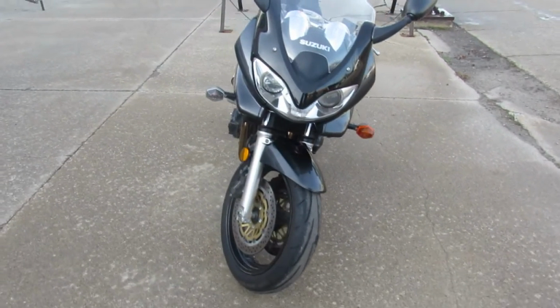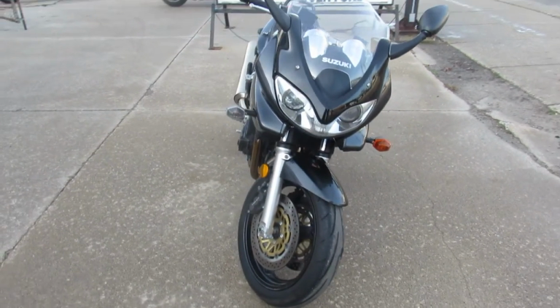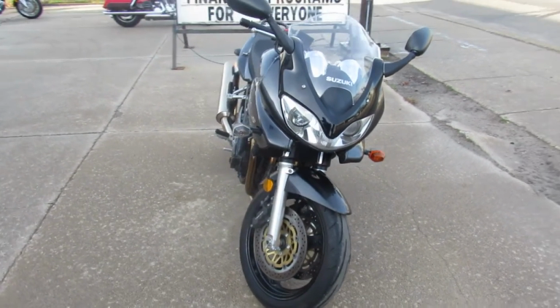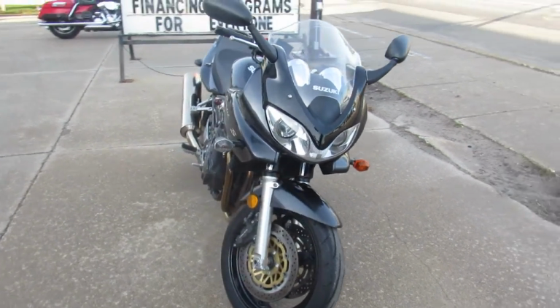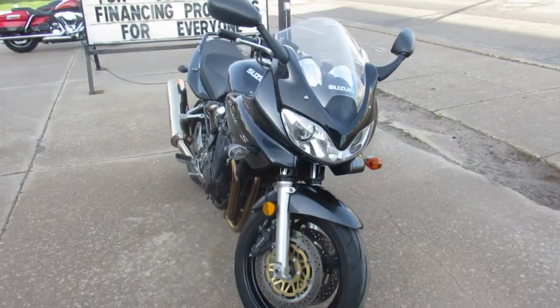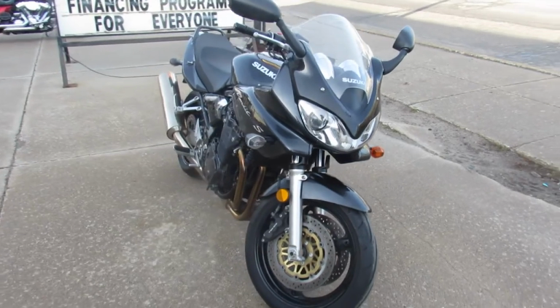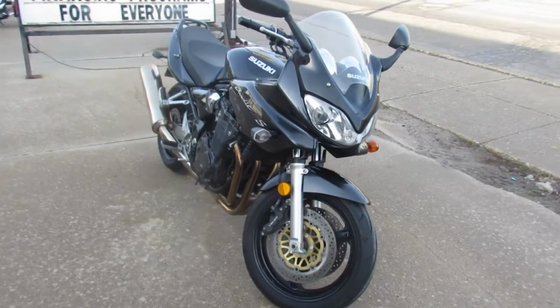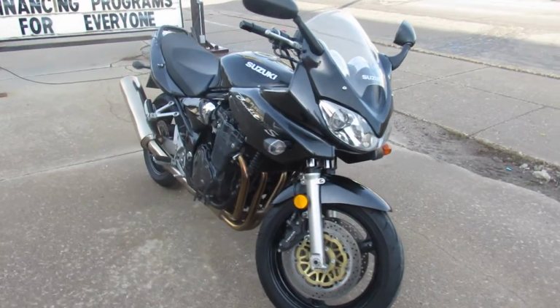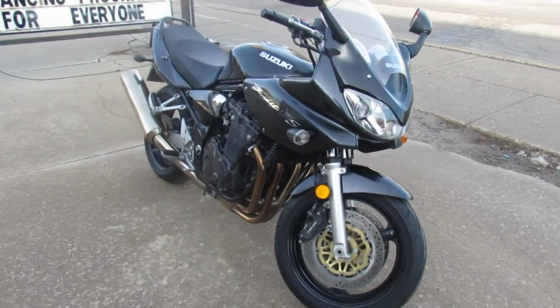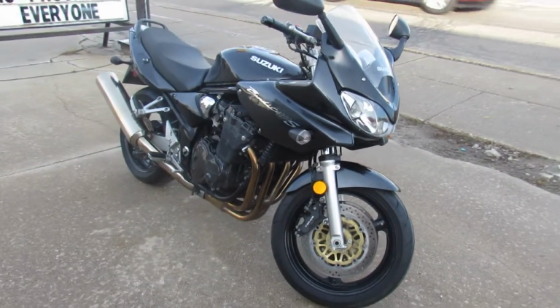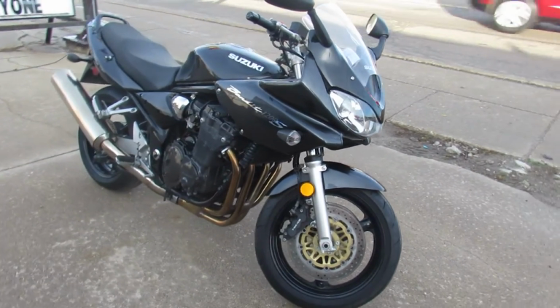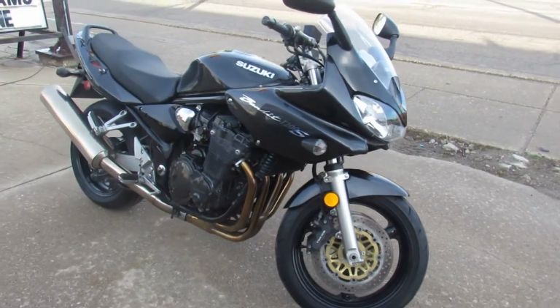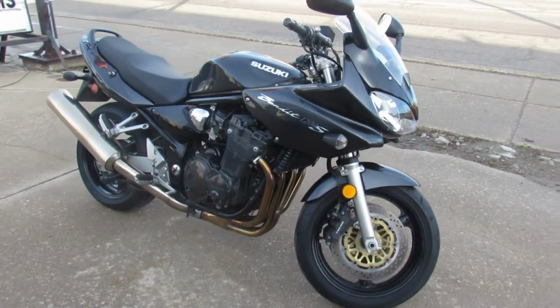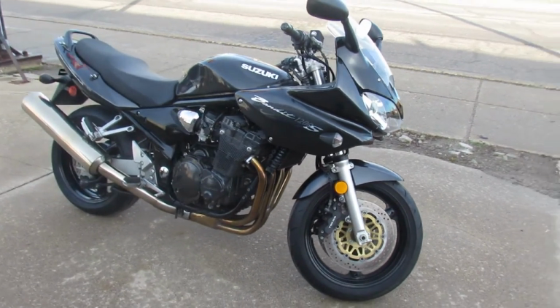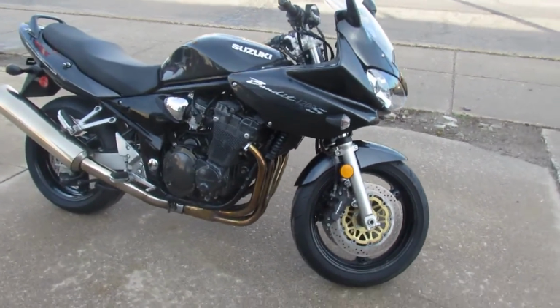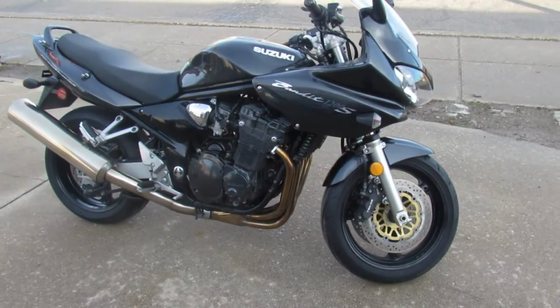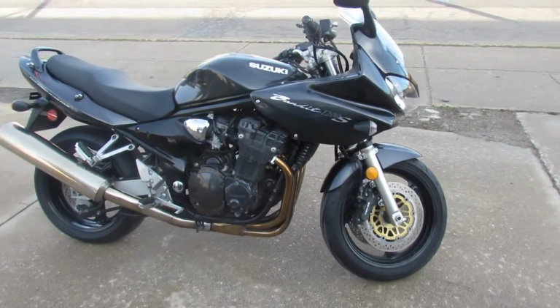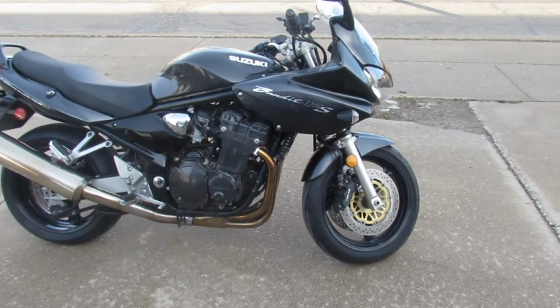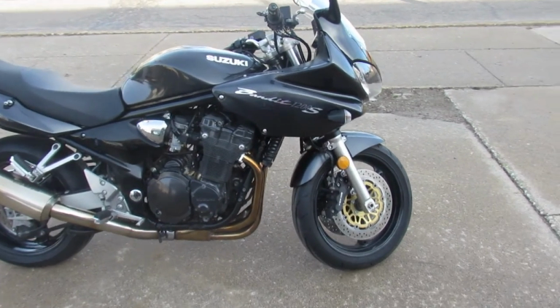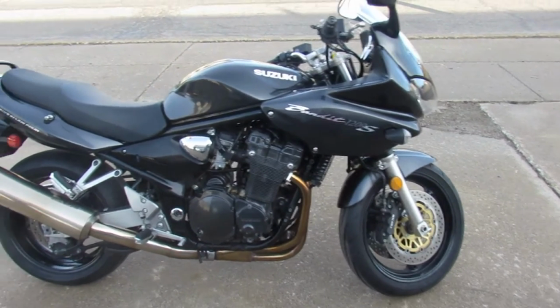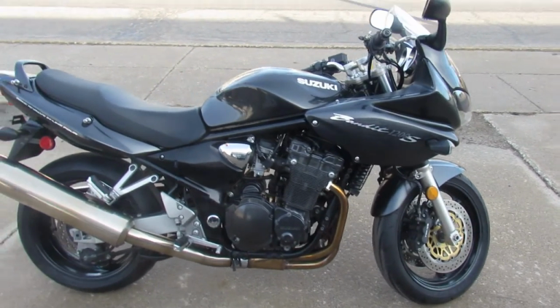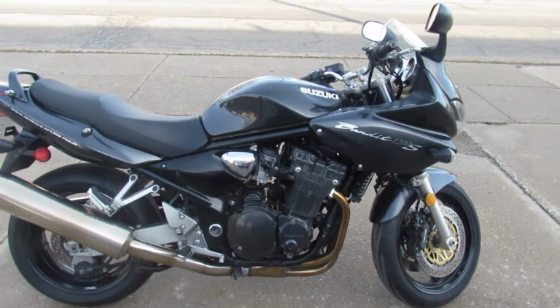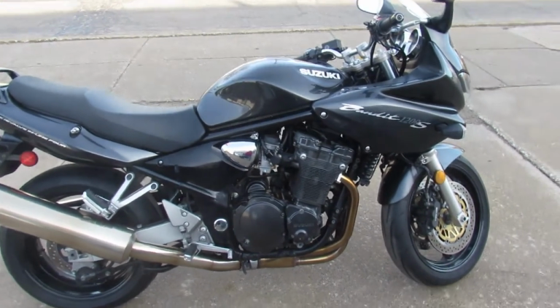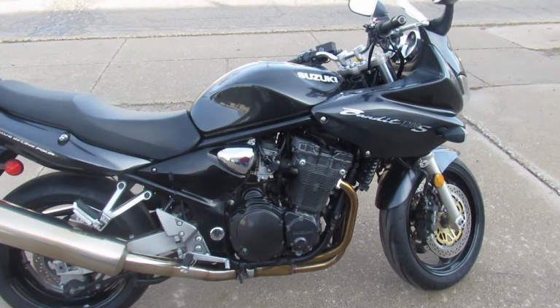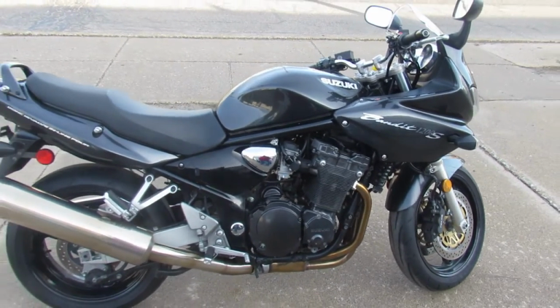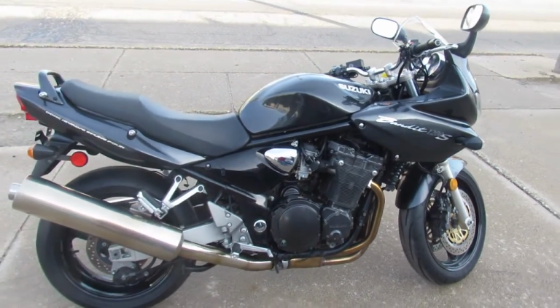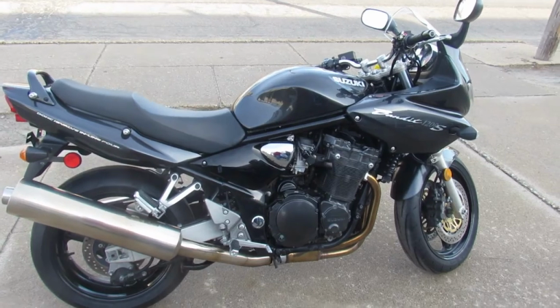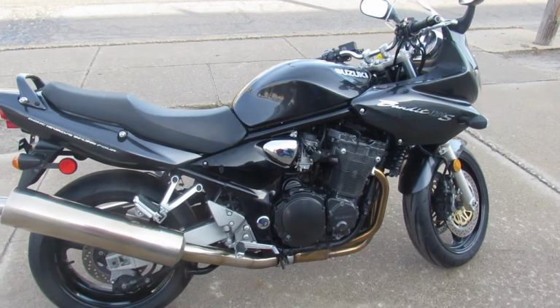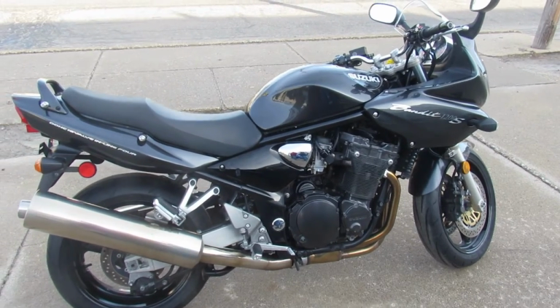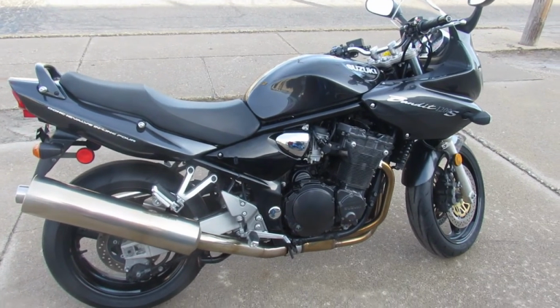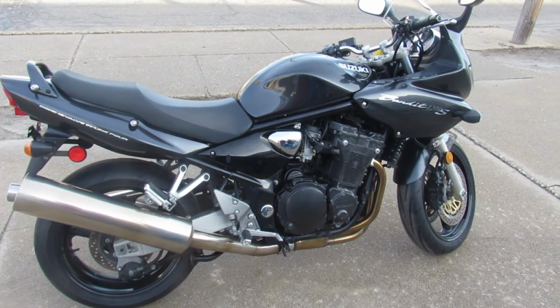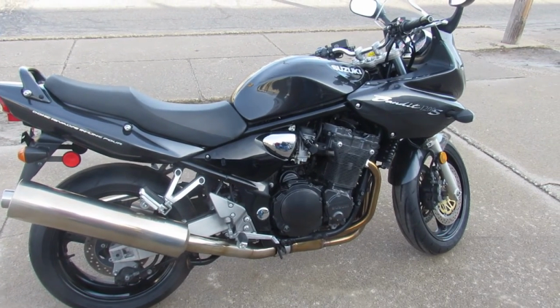It's clean, comes in the charcoal metallic paint. It's all stock, no modifications. Just been serviced at a factory authorized Suzuki dealership, been inspected, all the fluids have been changed — this thing is ready to ride. A great bike guys, these things are a lot of fun. Can't go wrong.